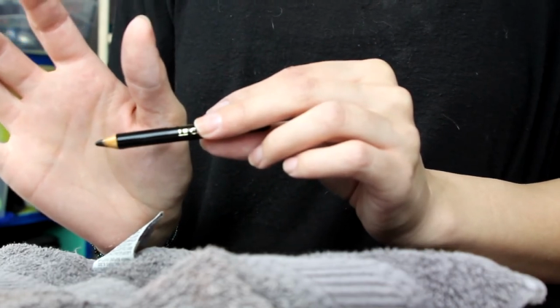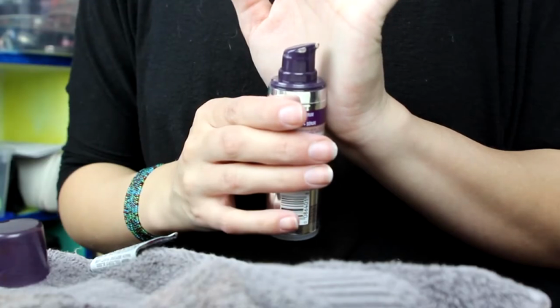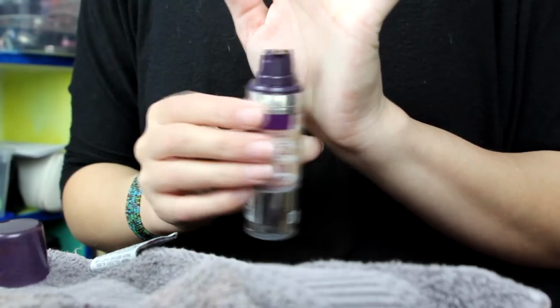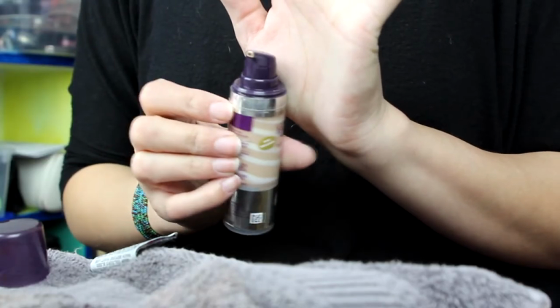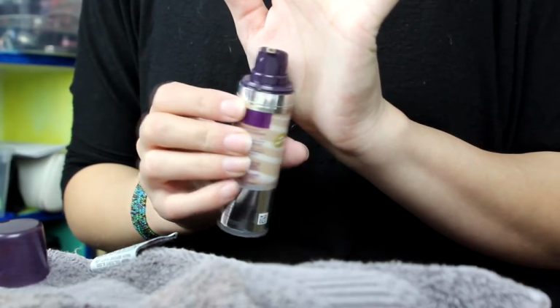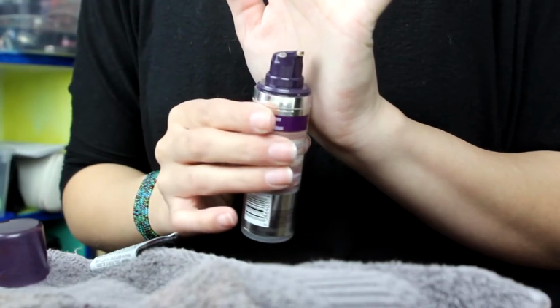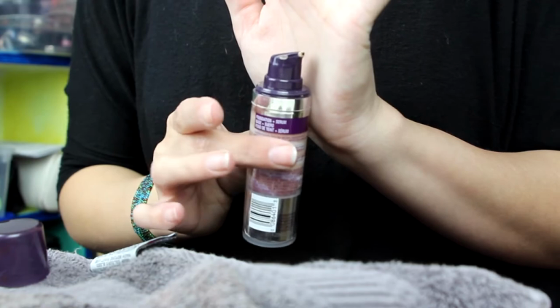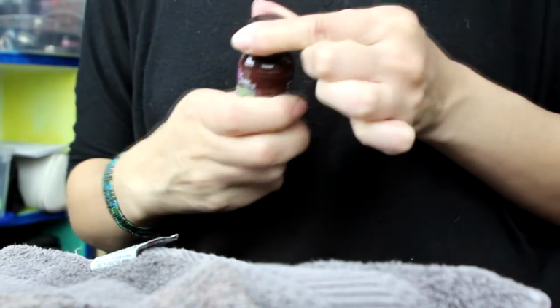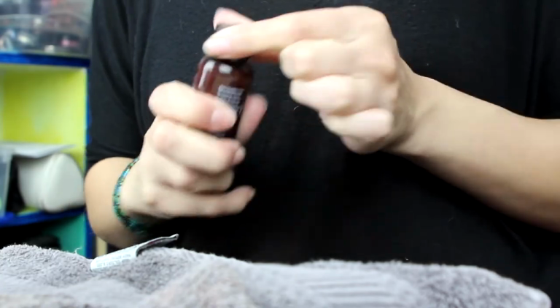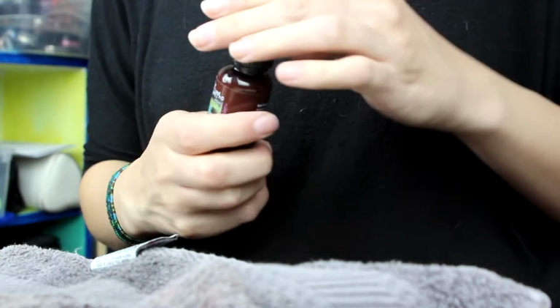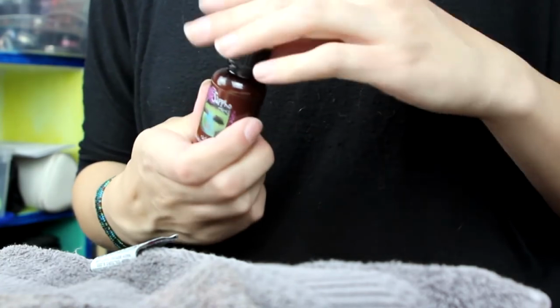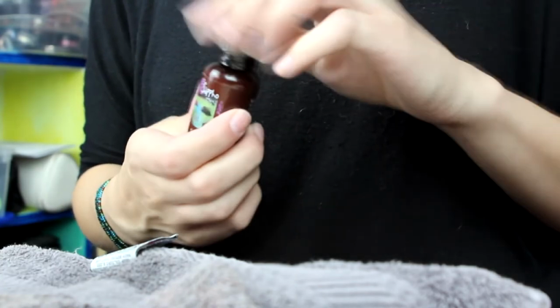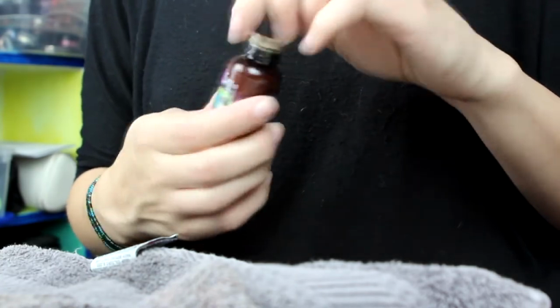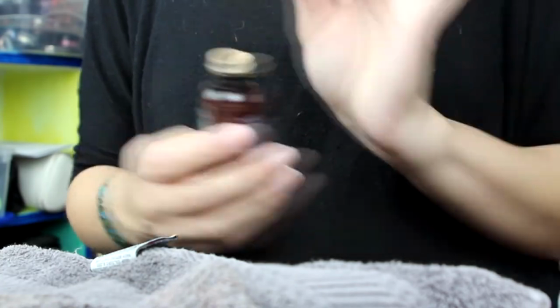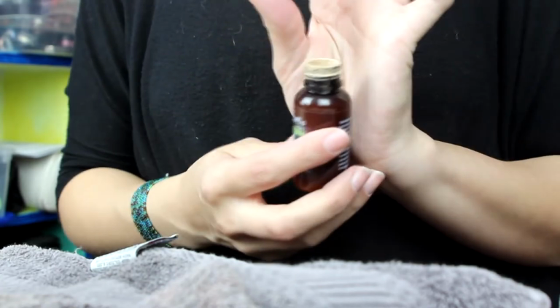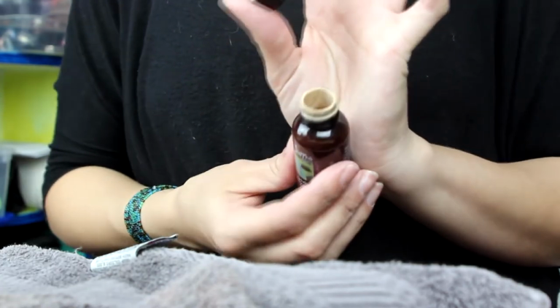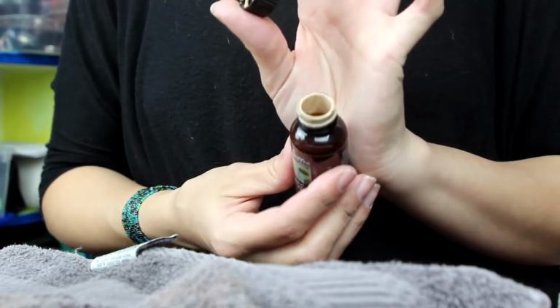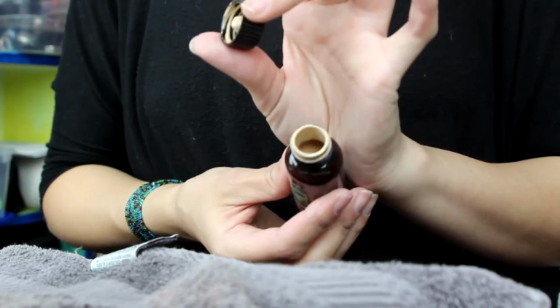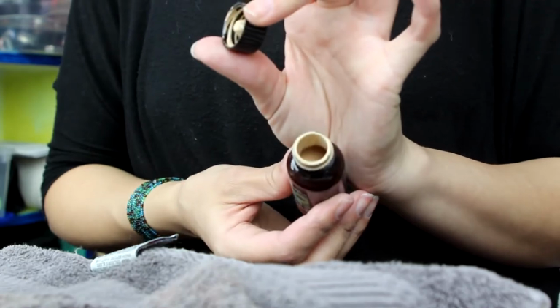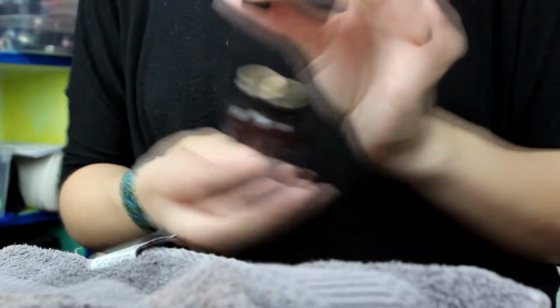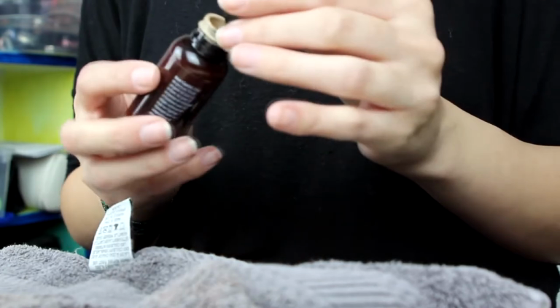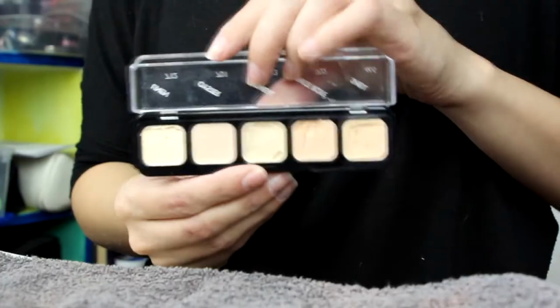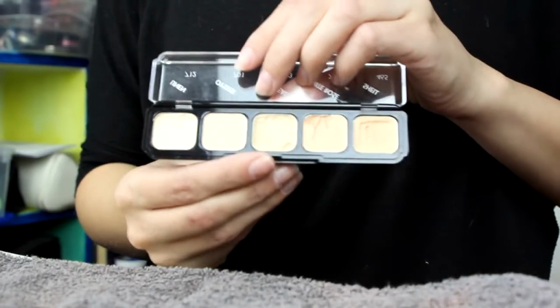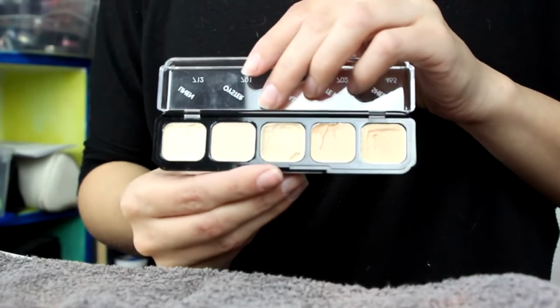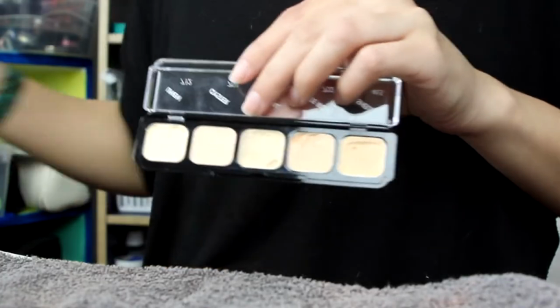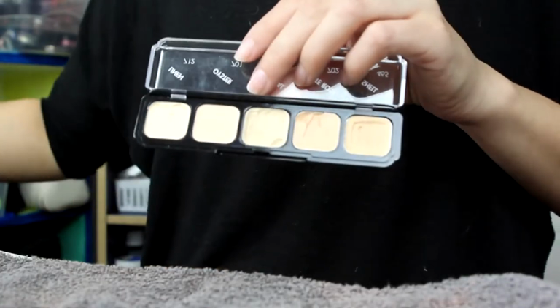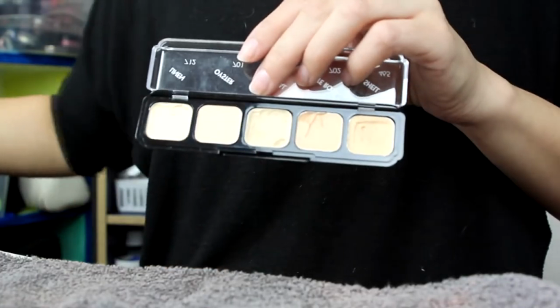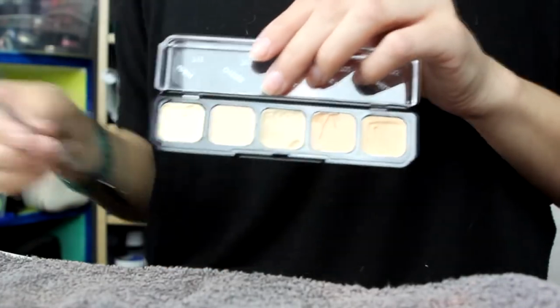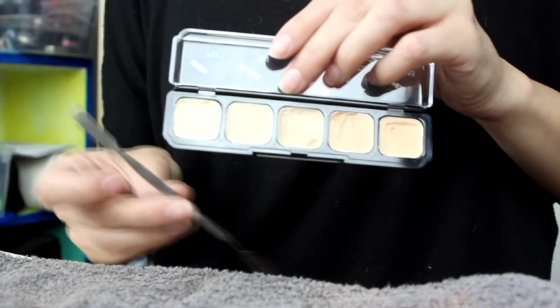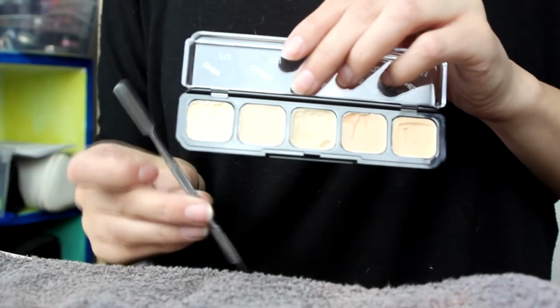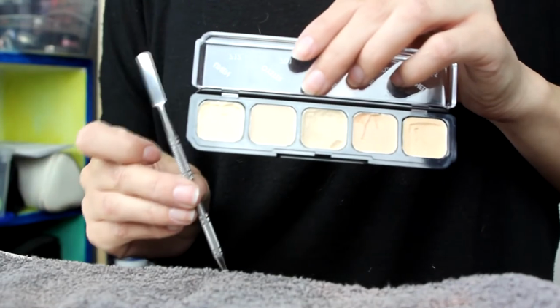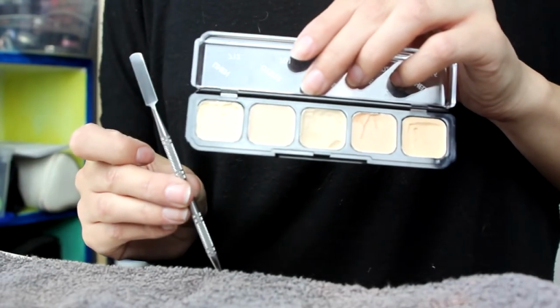For liquids, try to keep them in a pump top, or if it's a bottle like this you can use your clean spatula and just scoop out the product. For creams also, instead of putting your brush or fingers in there, use your clean spatula and just scoop off a layer.